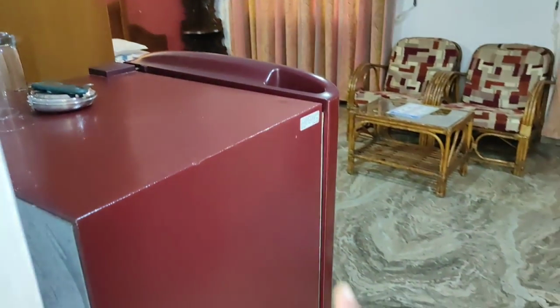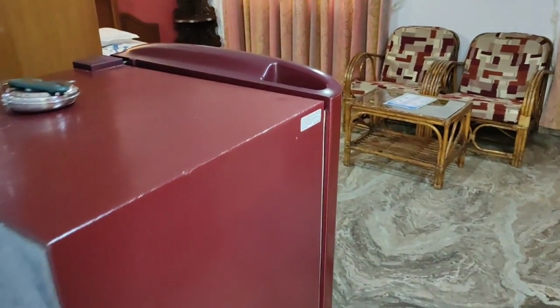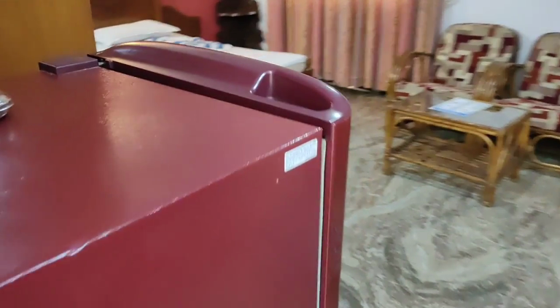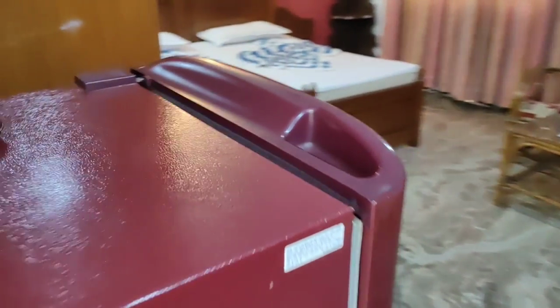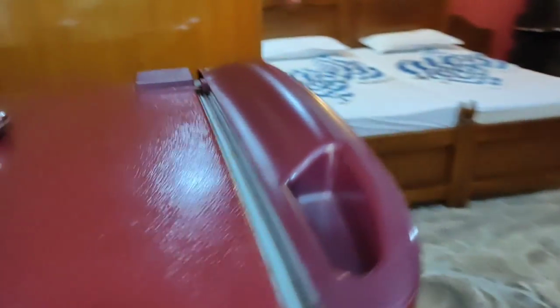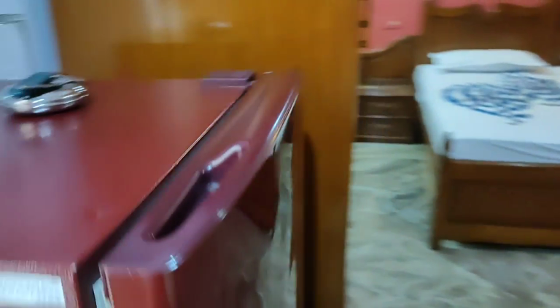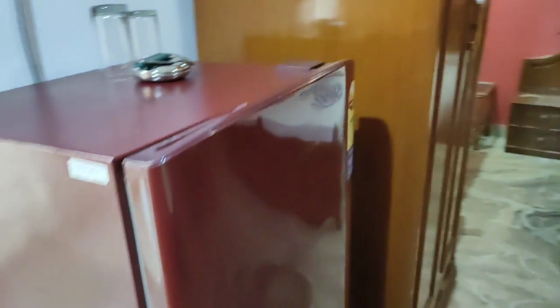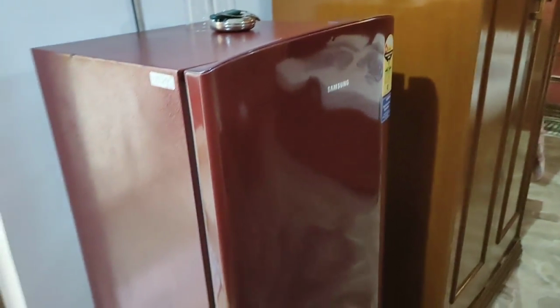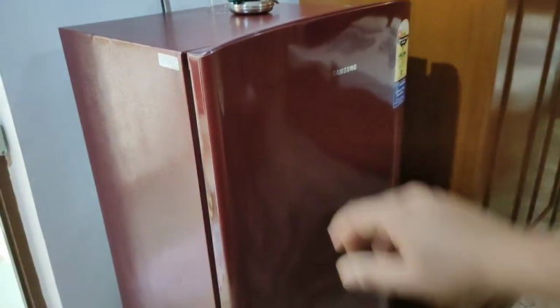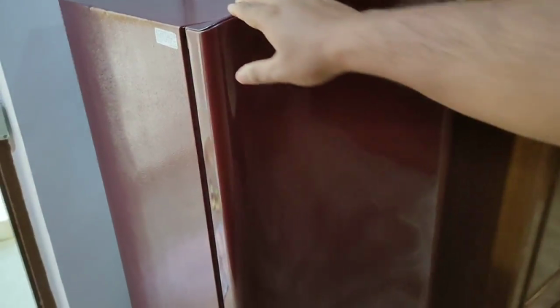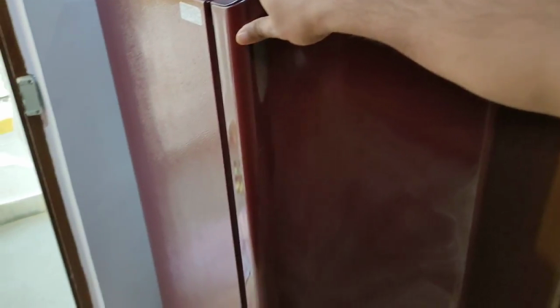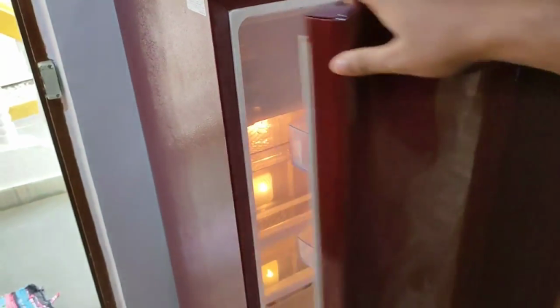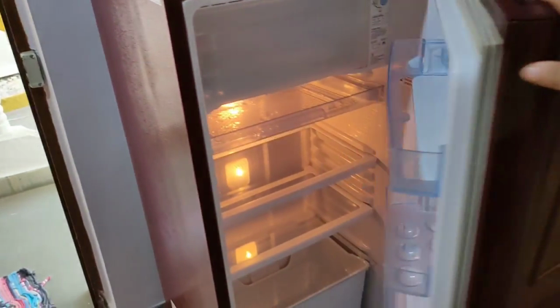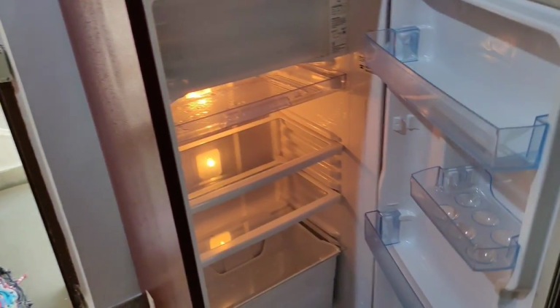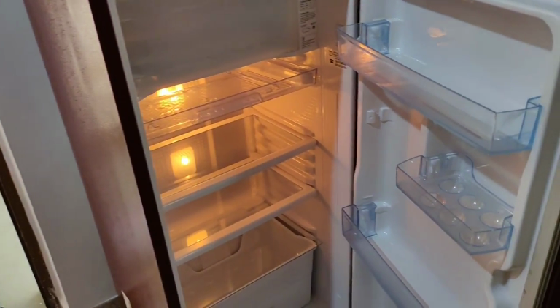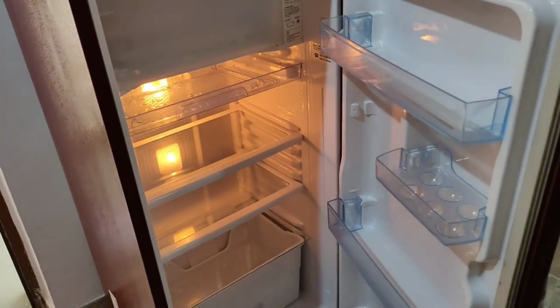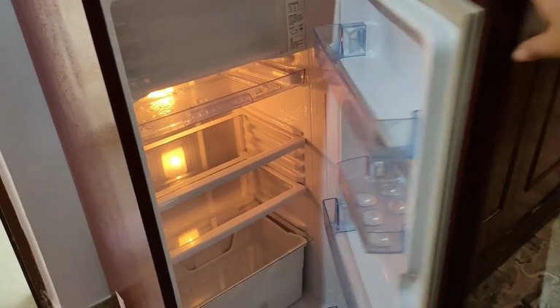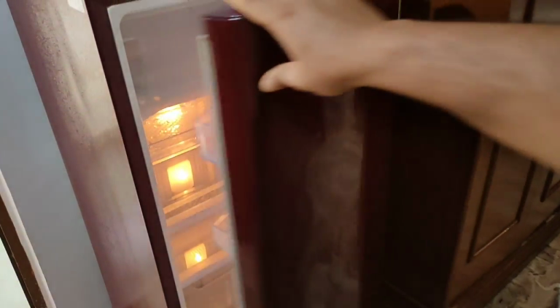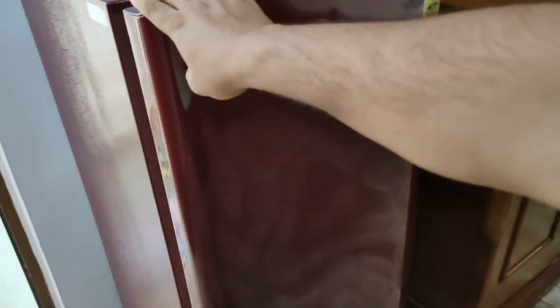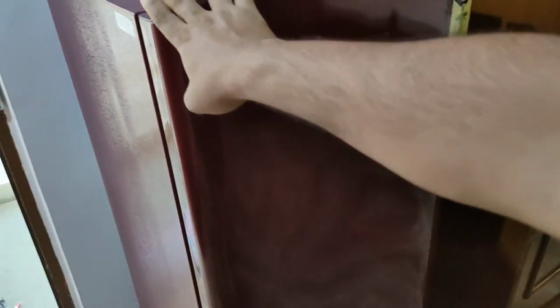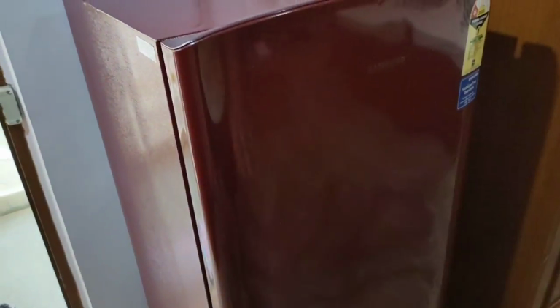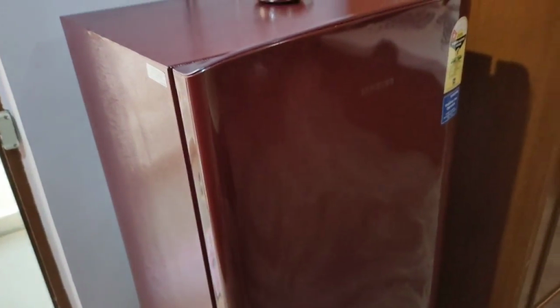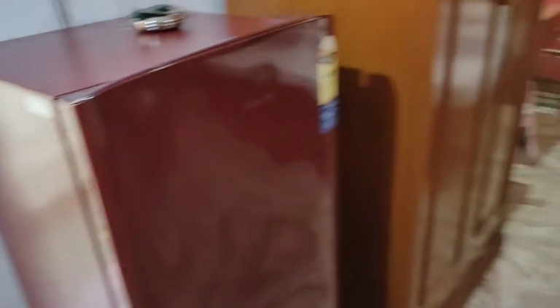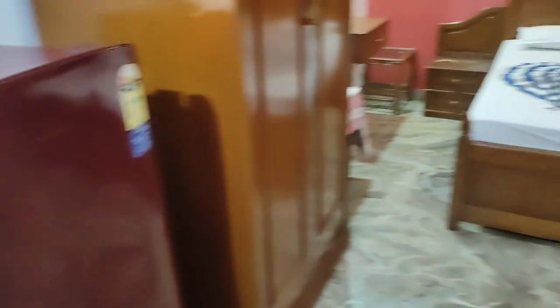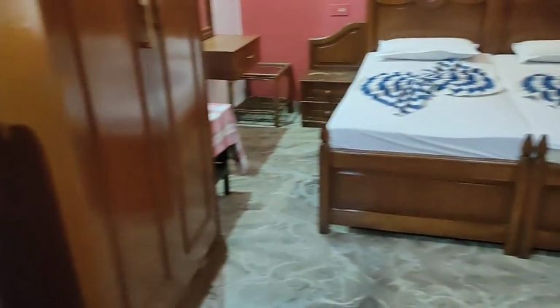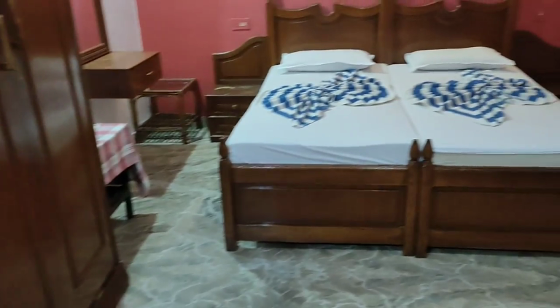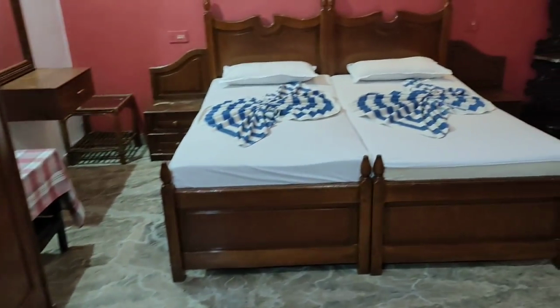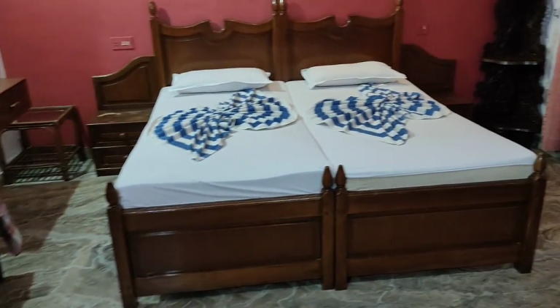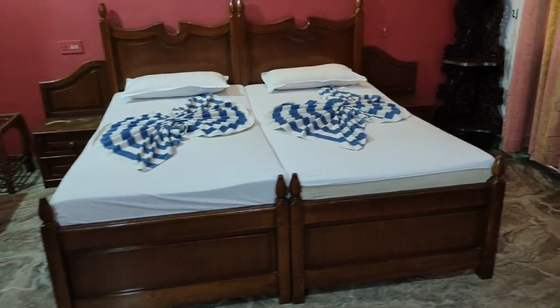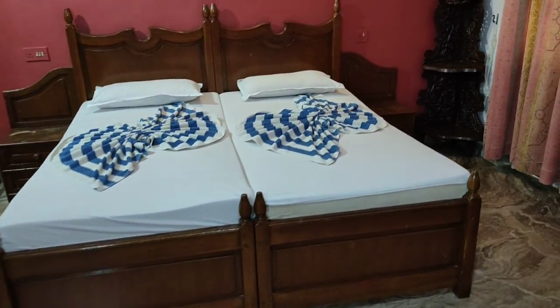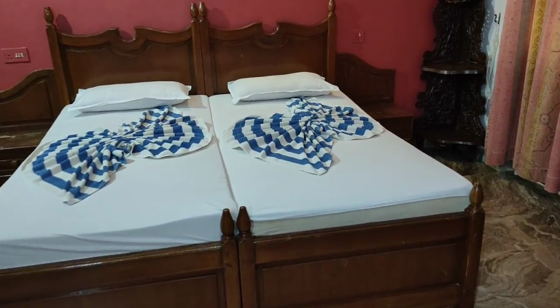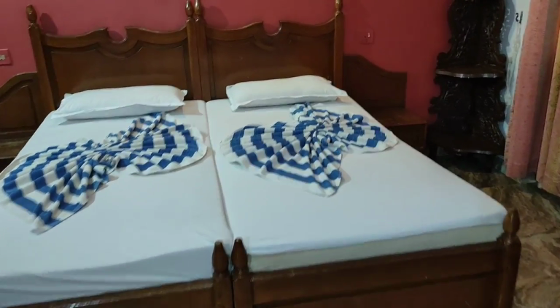First, let's start with the fridge - same fridge as you can see, you can store everything here. And then two single beds plus one big bed option - this is a good layout and a good dressing table as well.